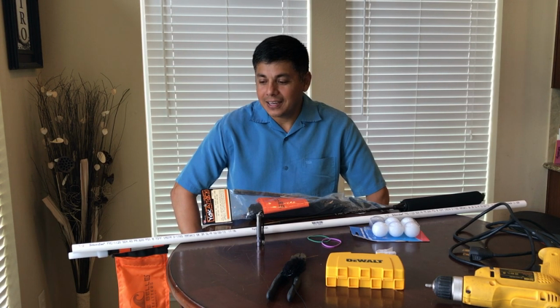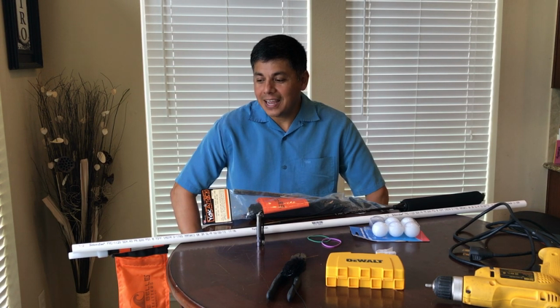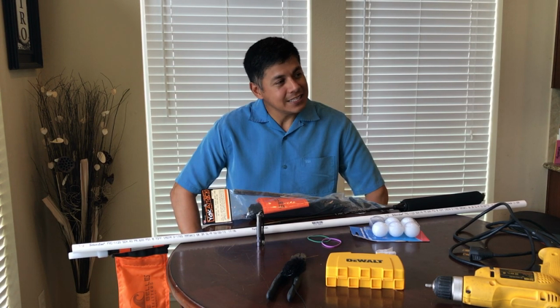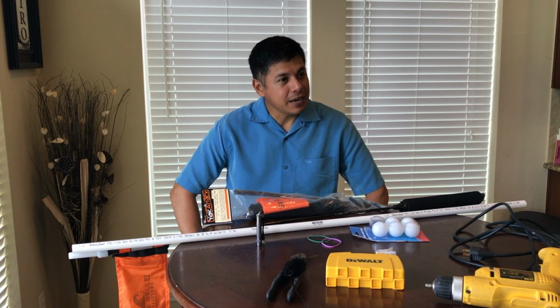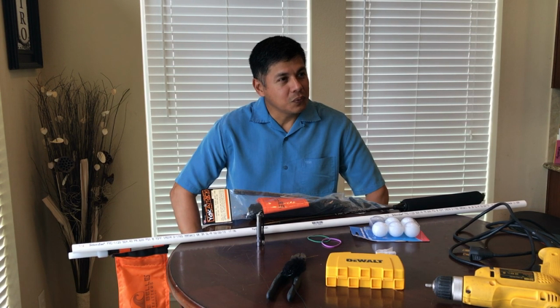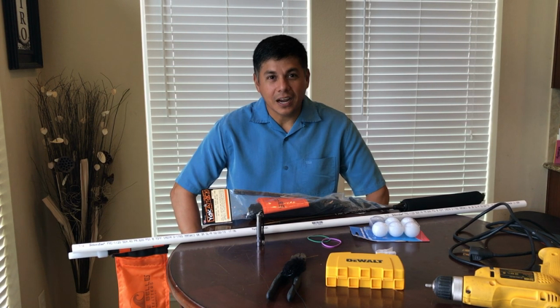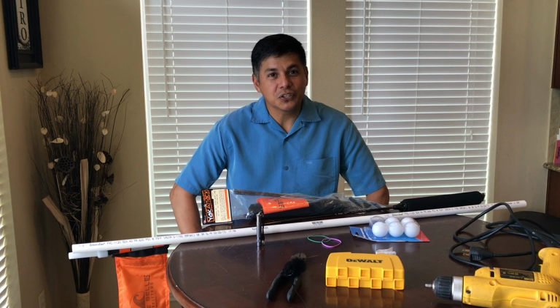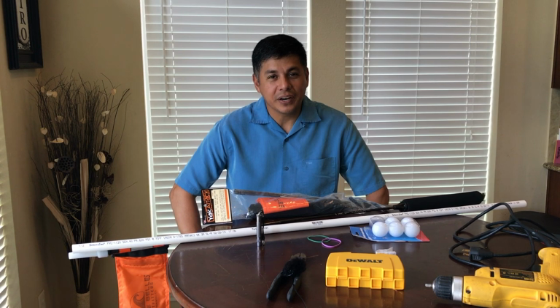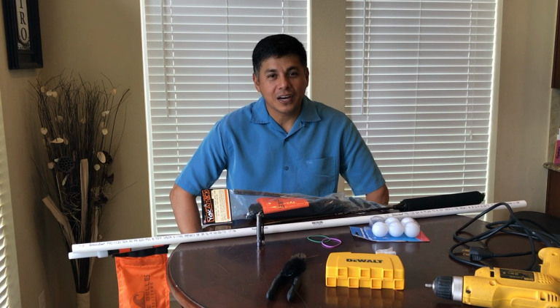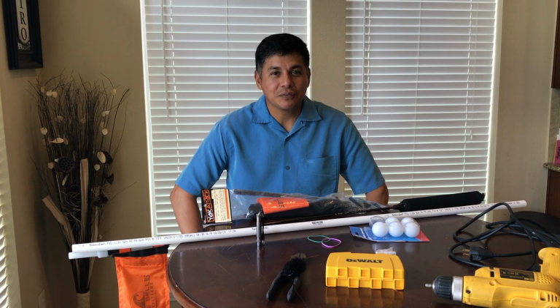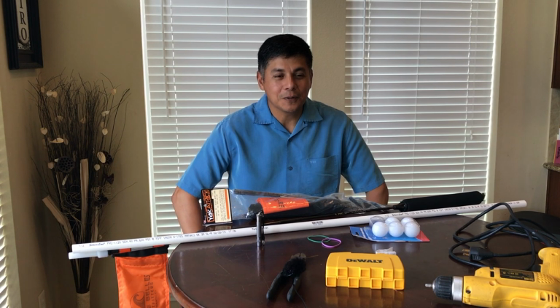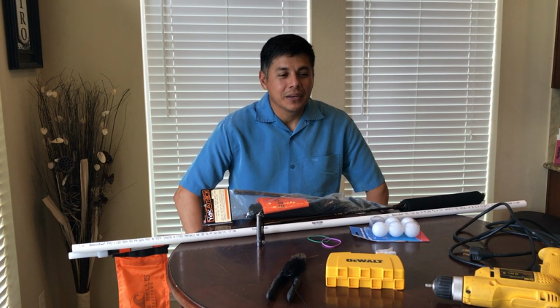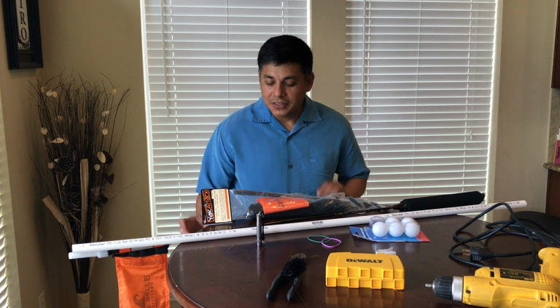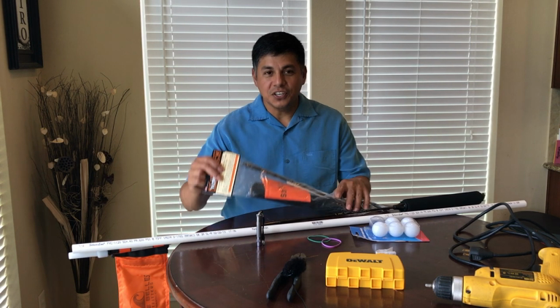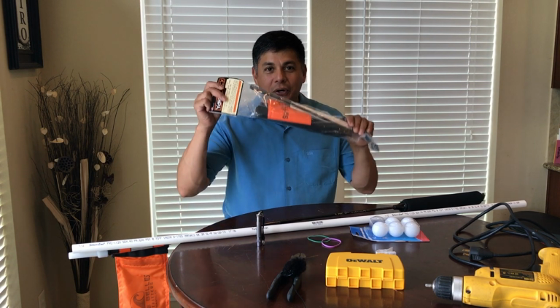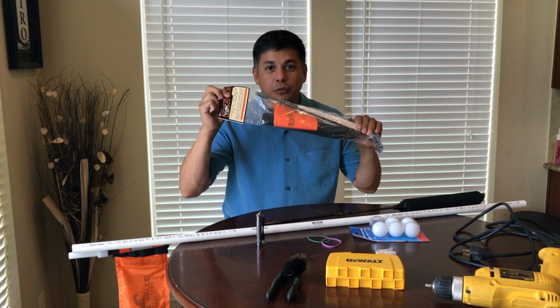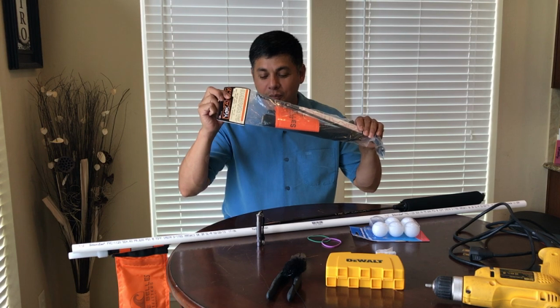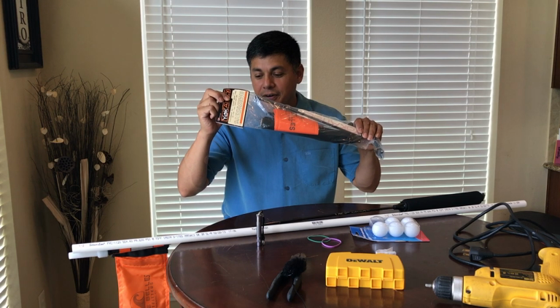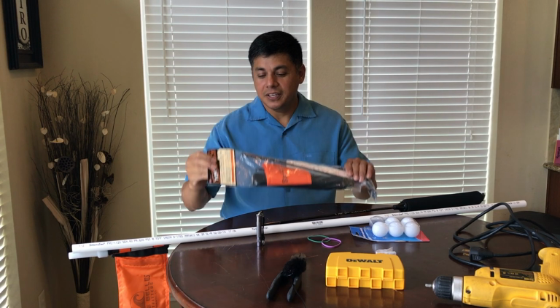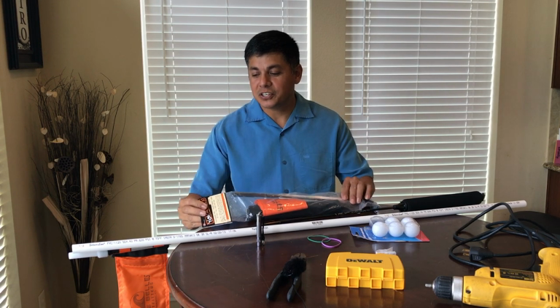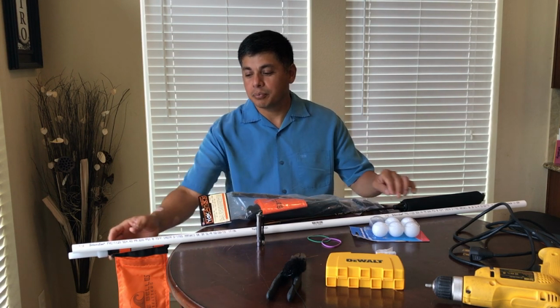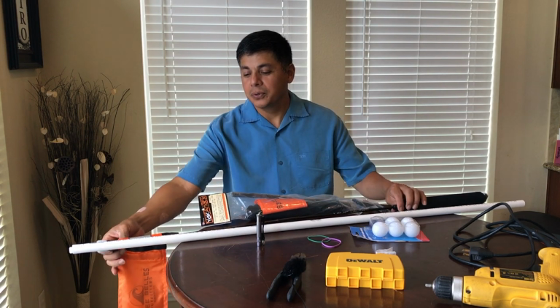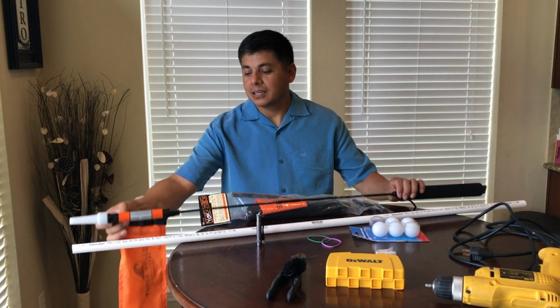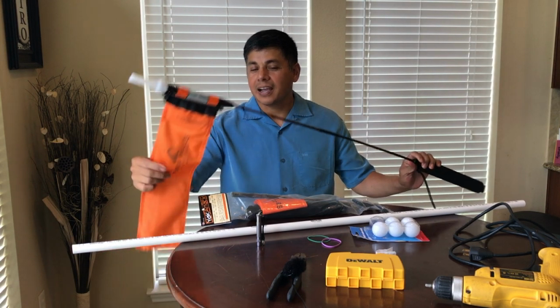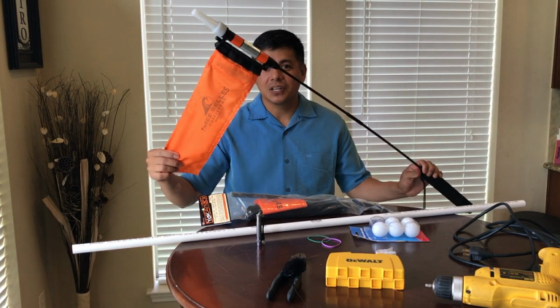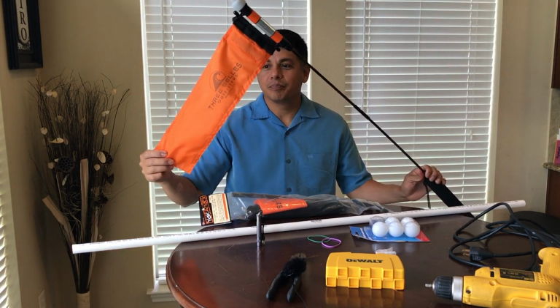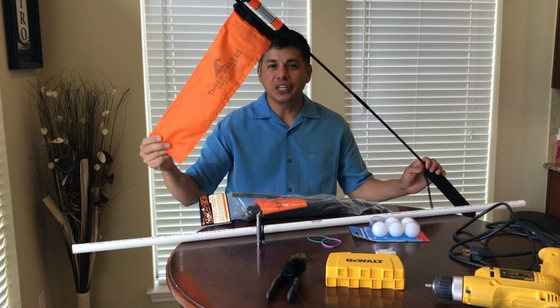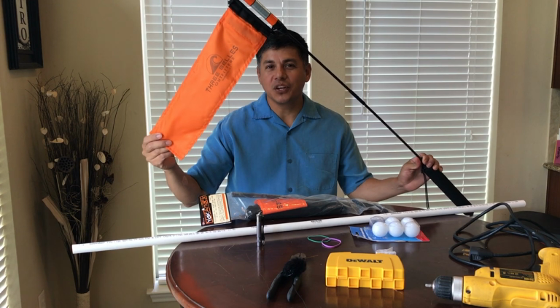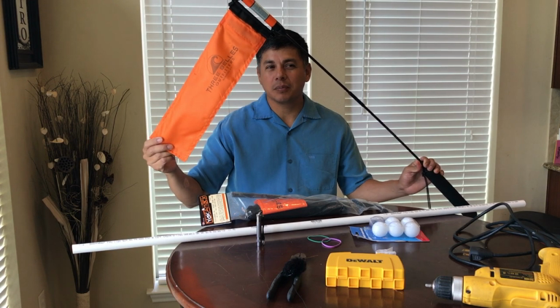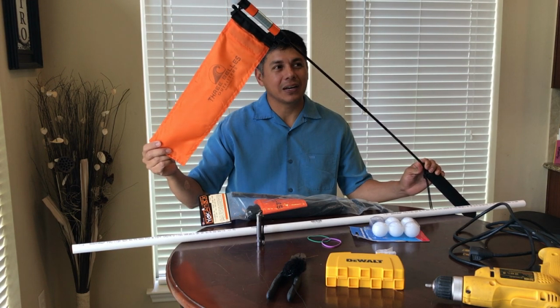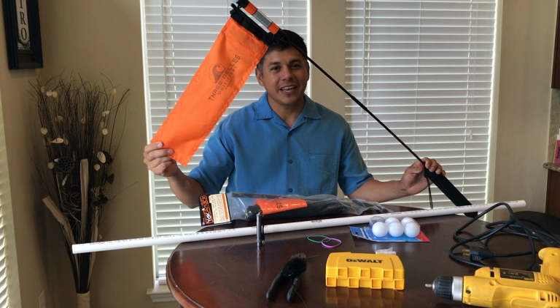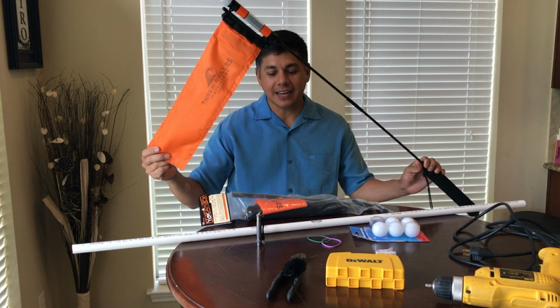About nine years ago whenever I started fishing, these things were out of reach for me. They're the Visicarbon Pro kayak fishing light. They retail anywhere from about $80 to $90.